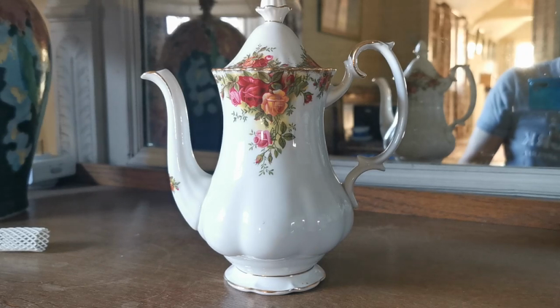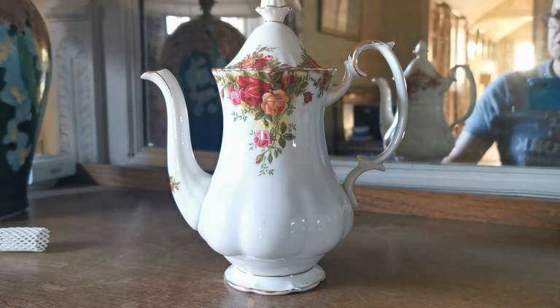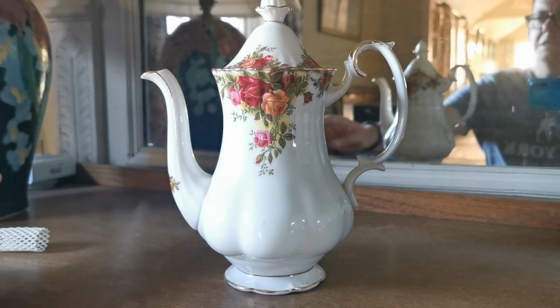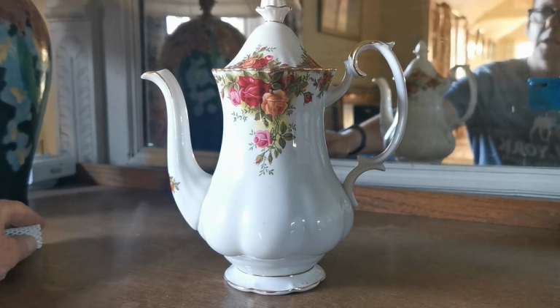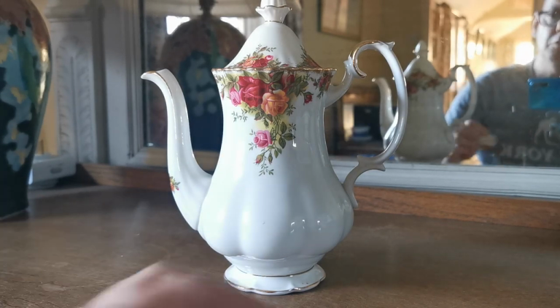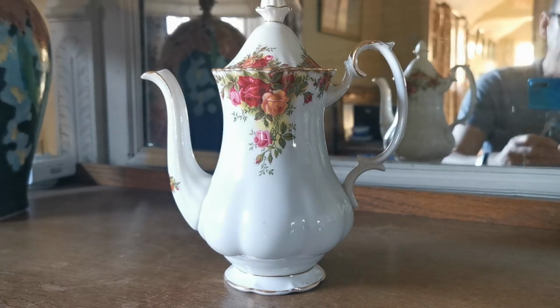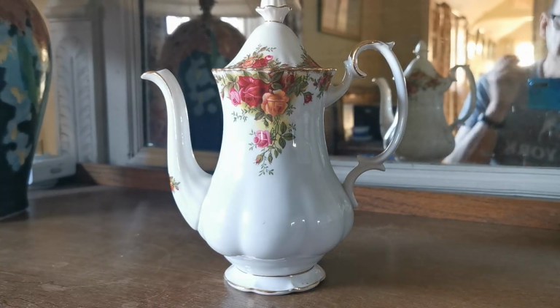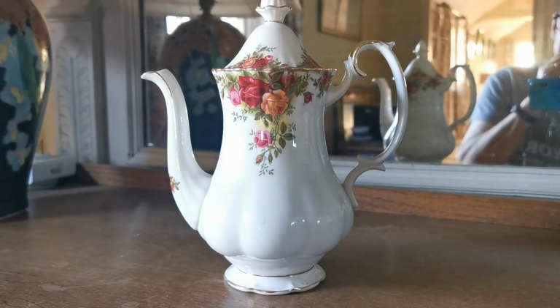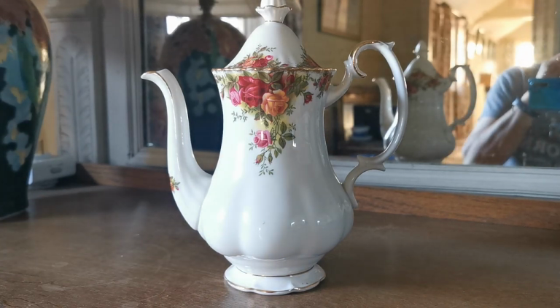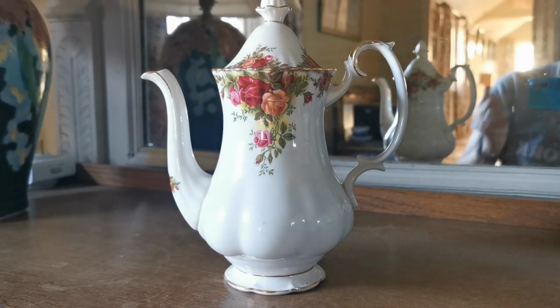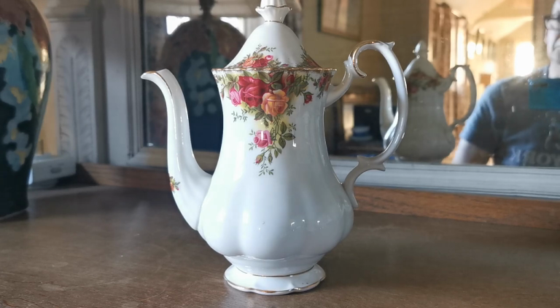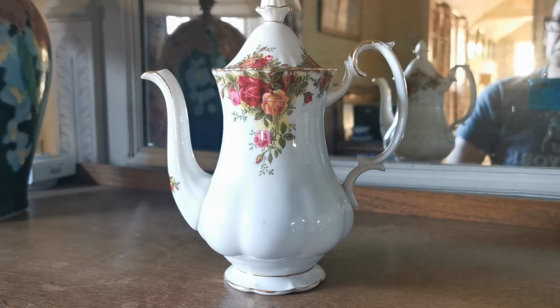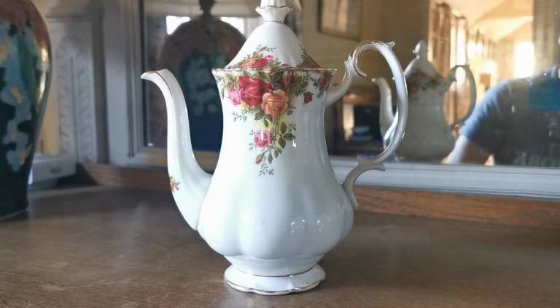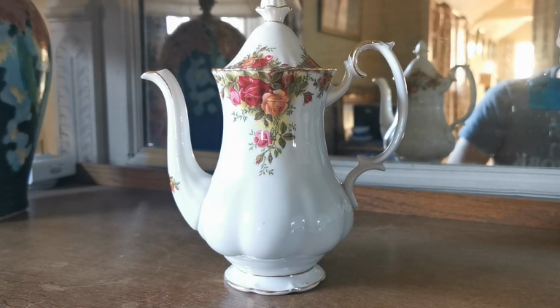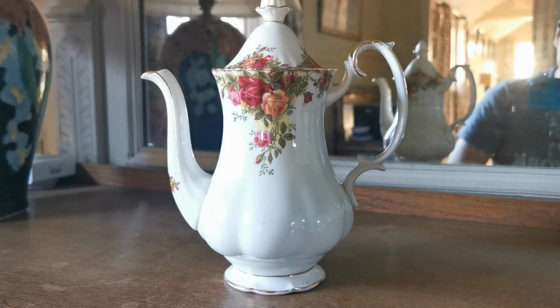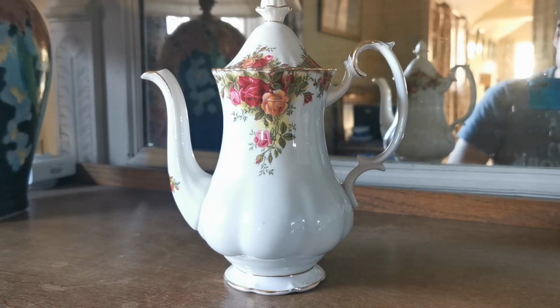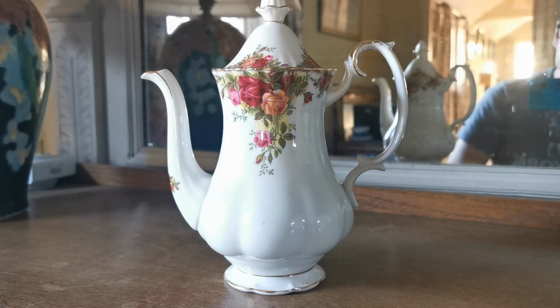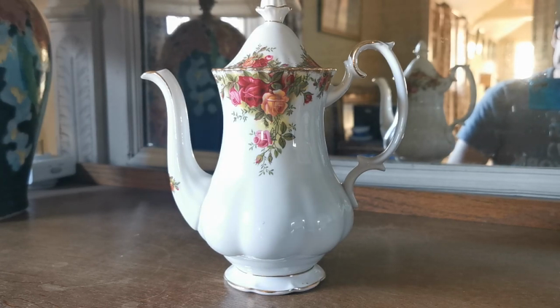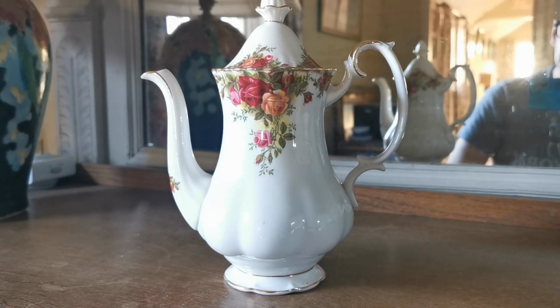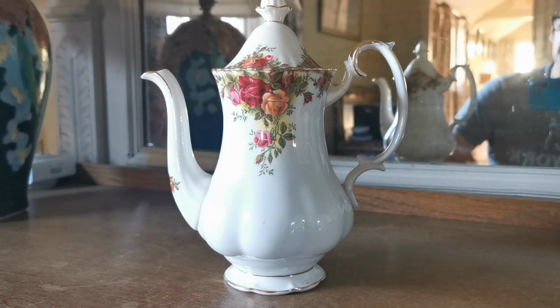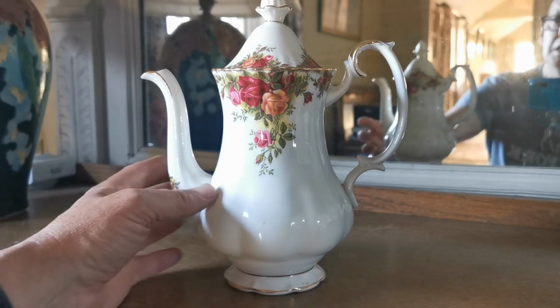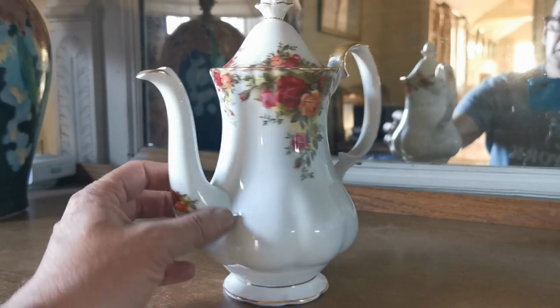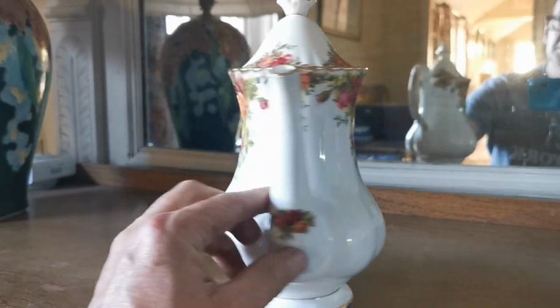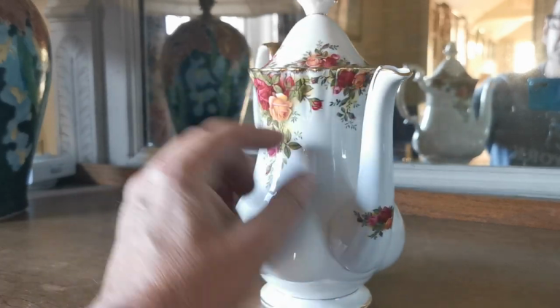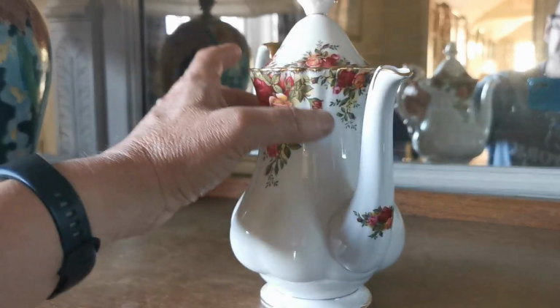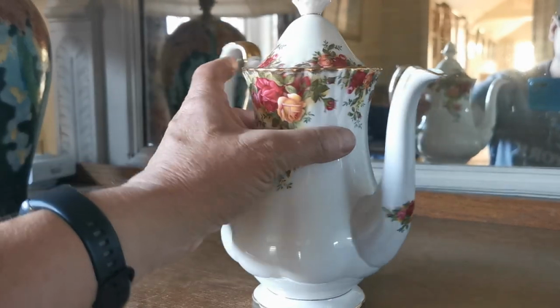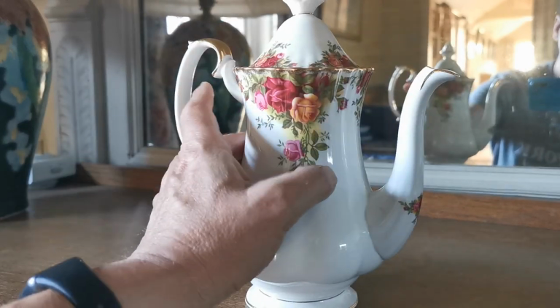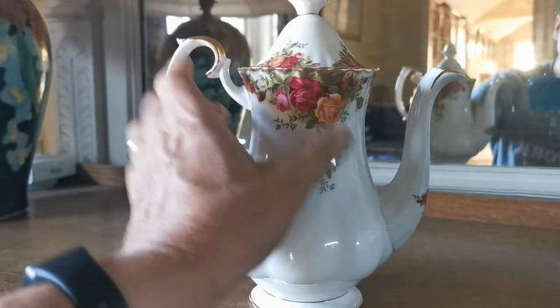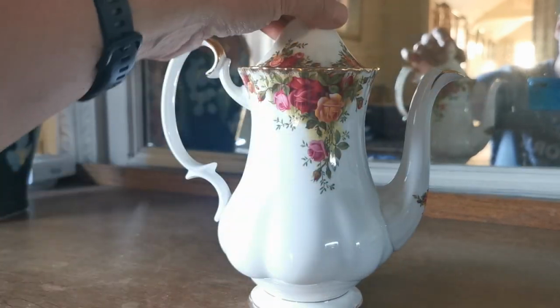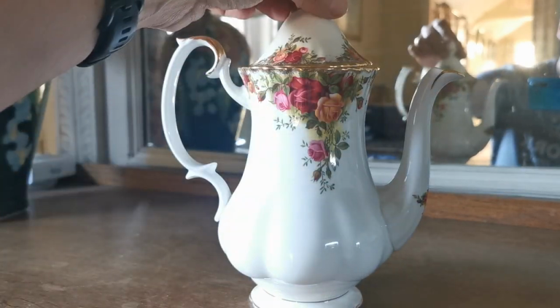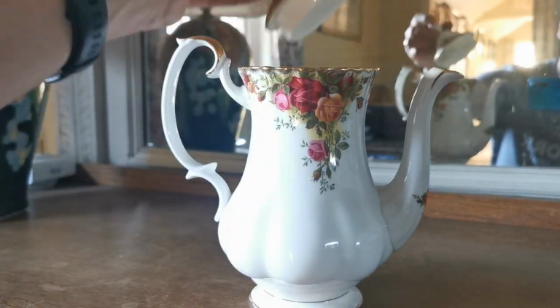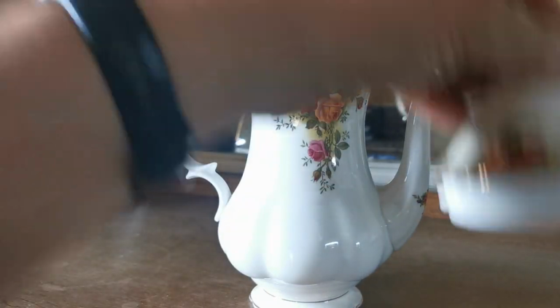I'm going to show you this Royal Albert coffee pot now. Most of the coffee pots we get through in the Old Country Roses pattern come through on the later post-1972 China marks, but this is an early one. This is production from 1962 through to 1972.